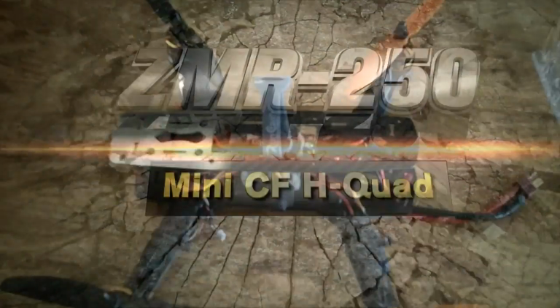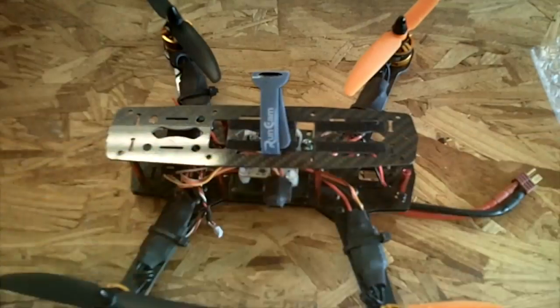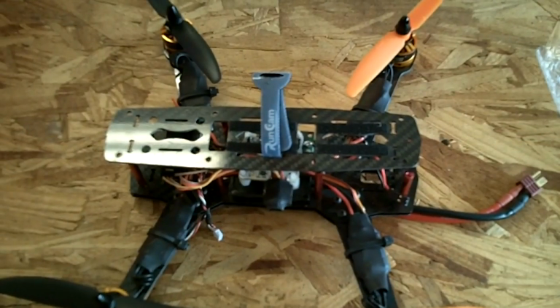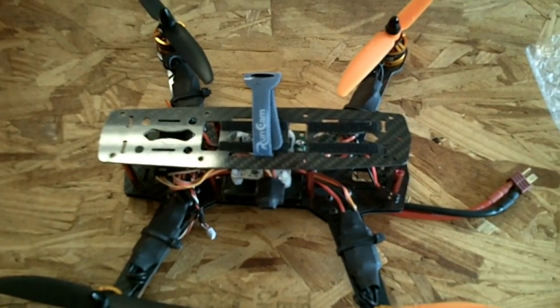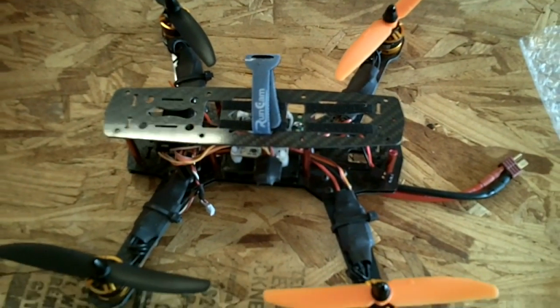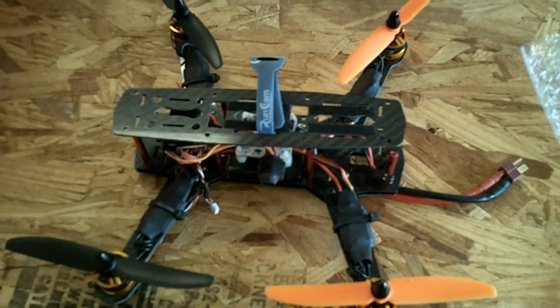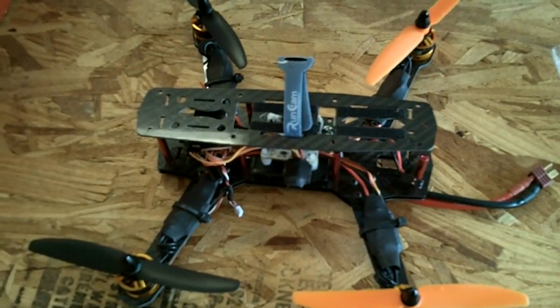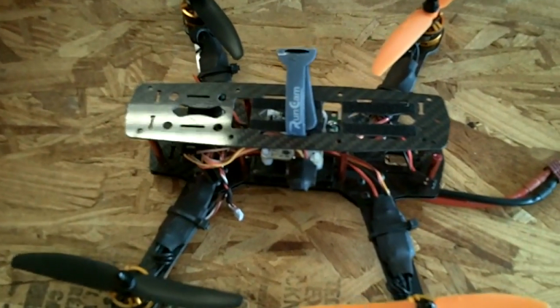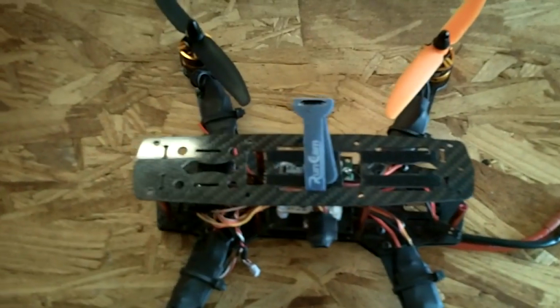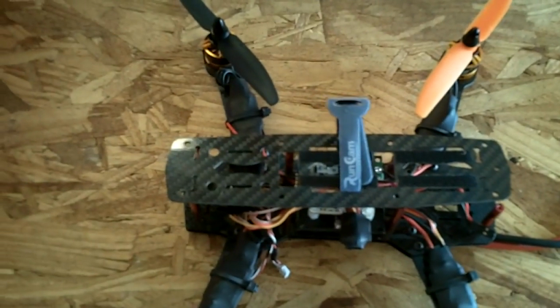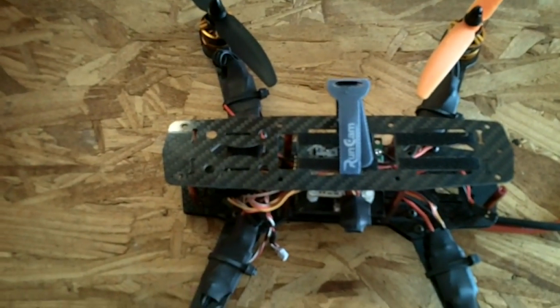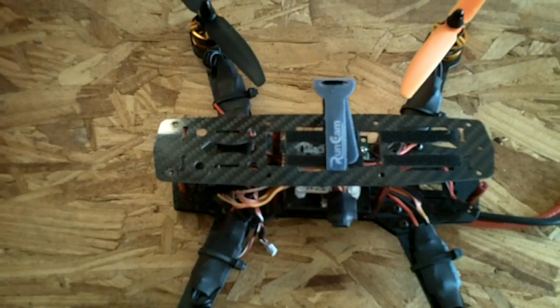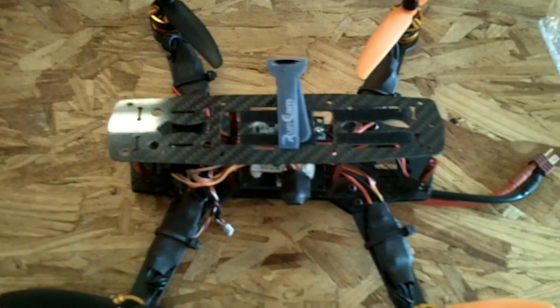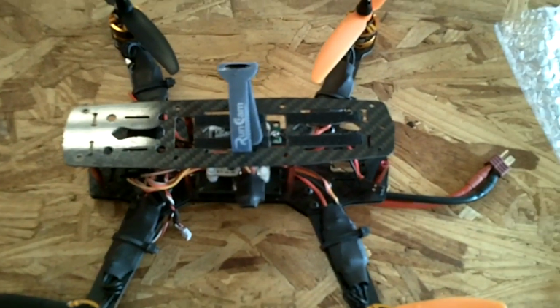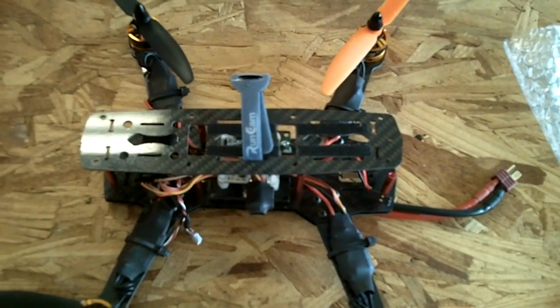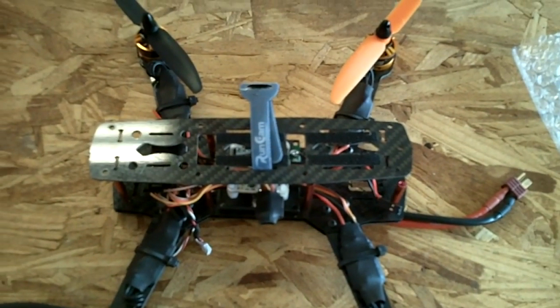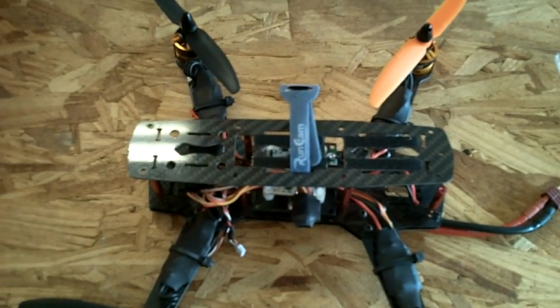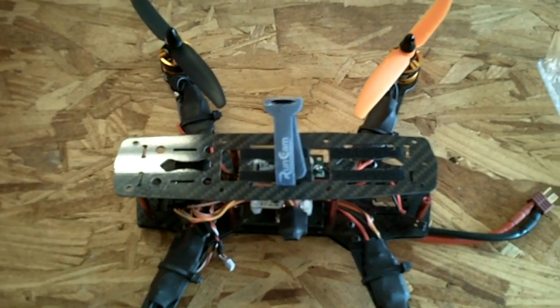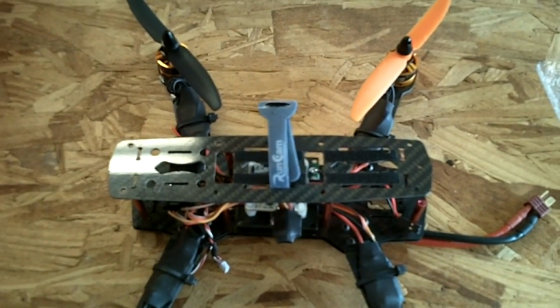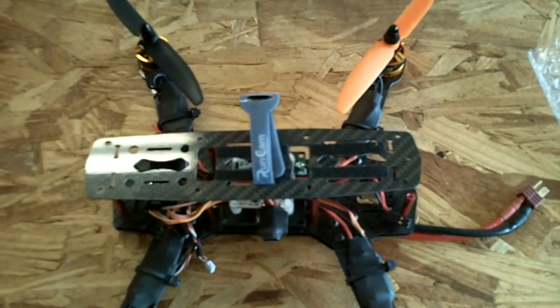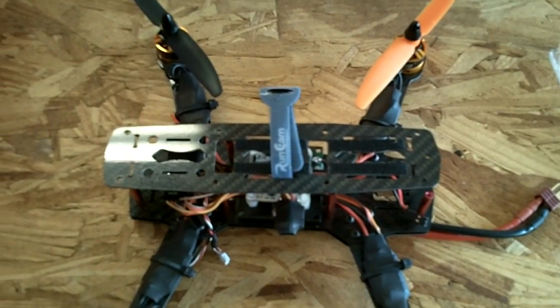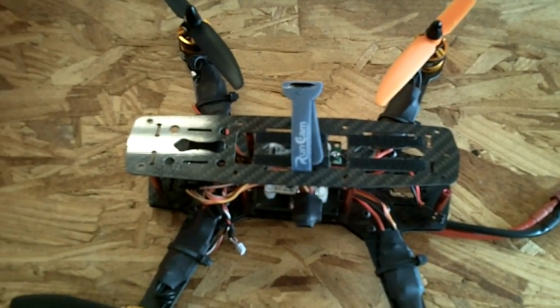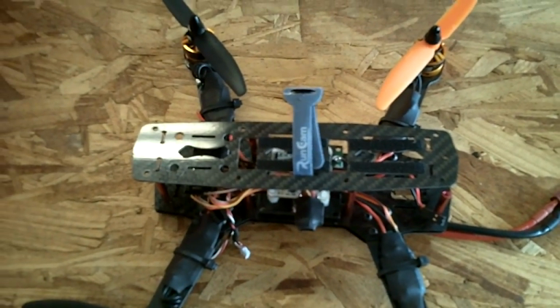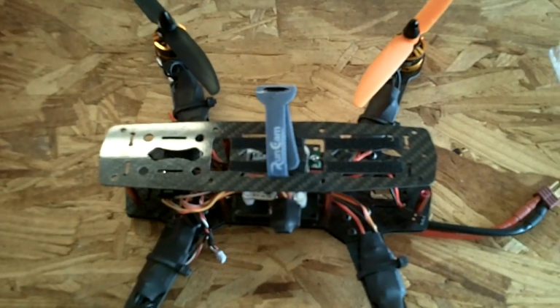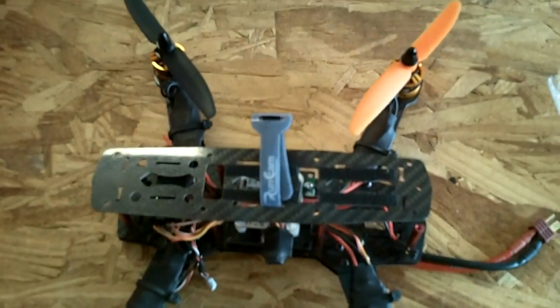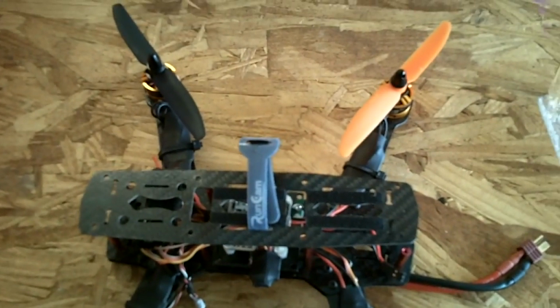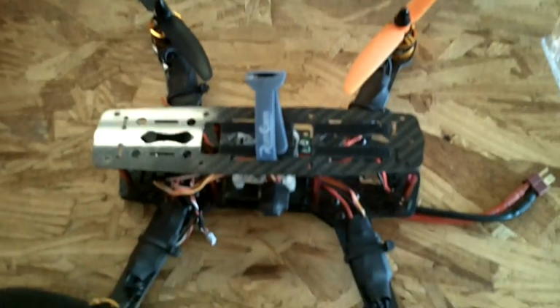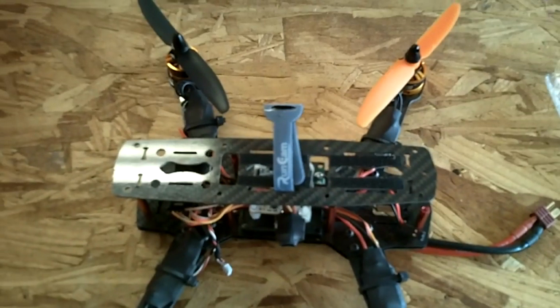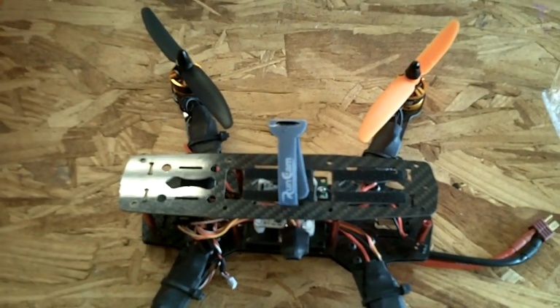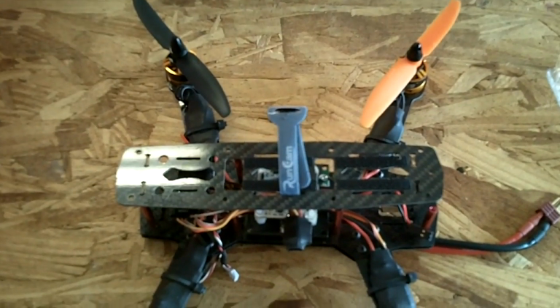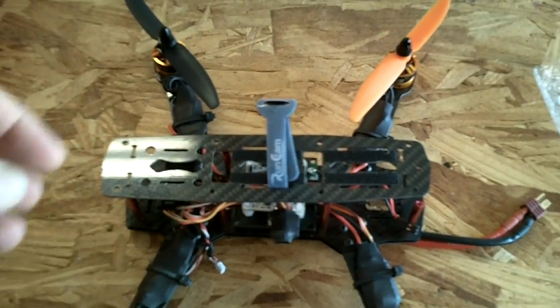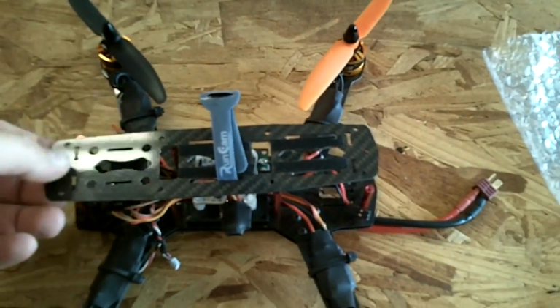Just real quick before I show you the flight test footage on this quadcopter — it went smooth, it's not aggressive at all, just enough for my style of flying.